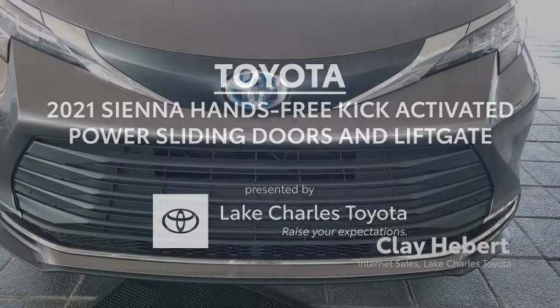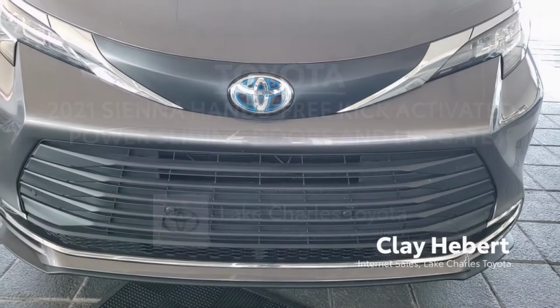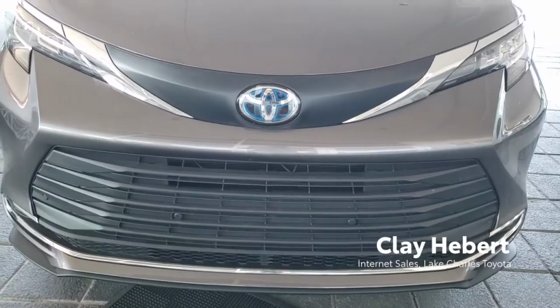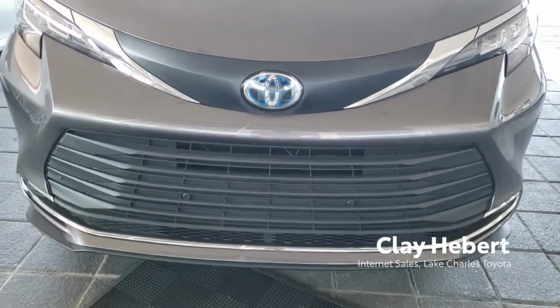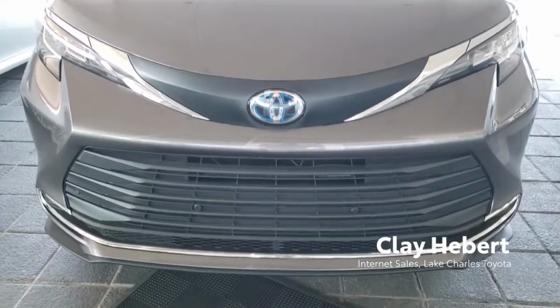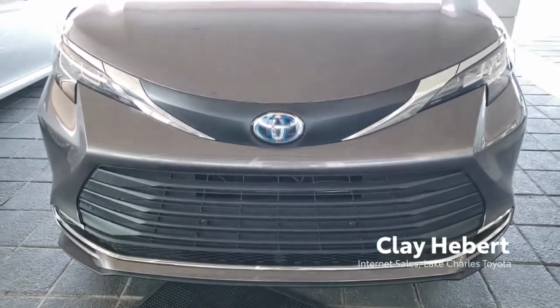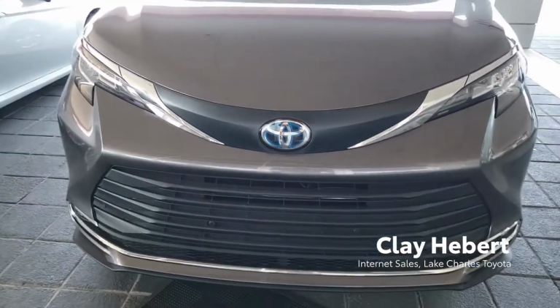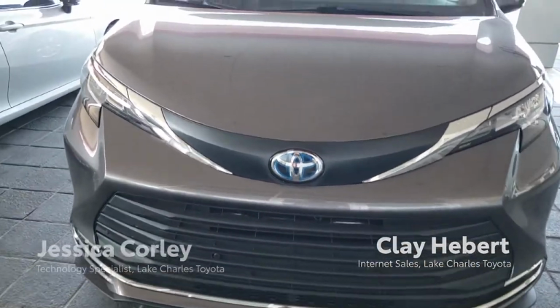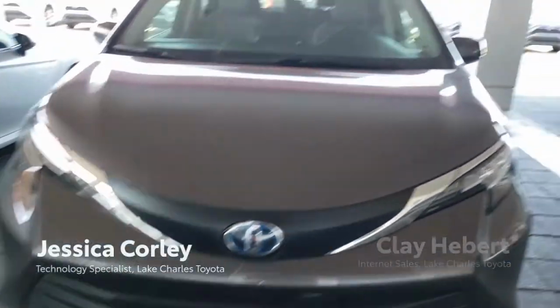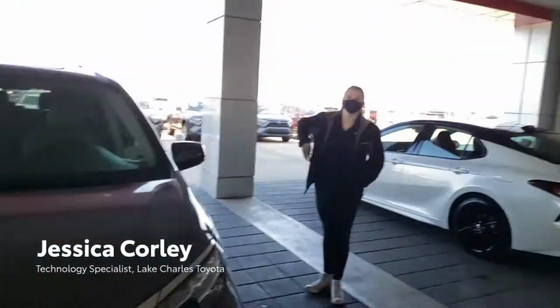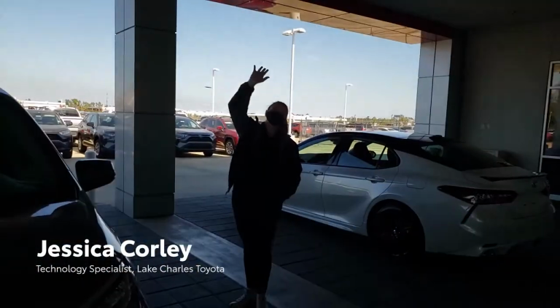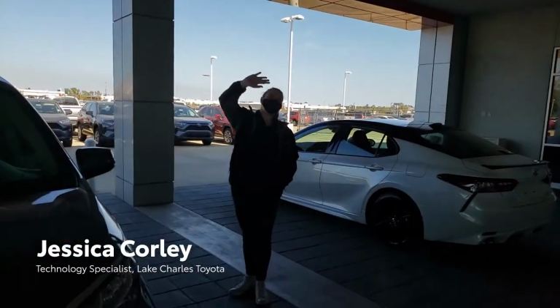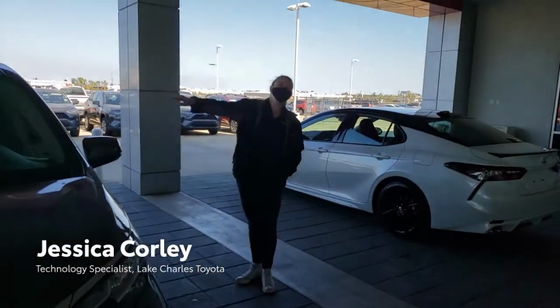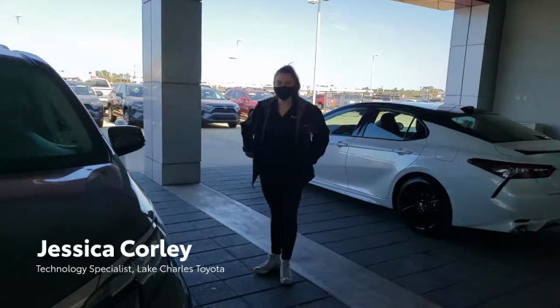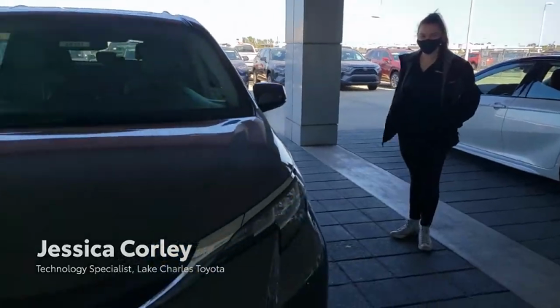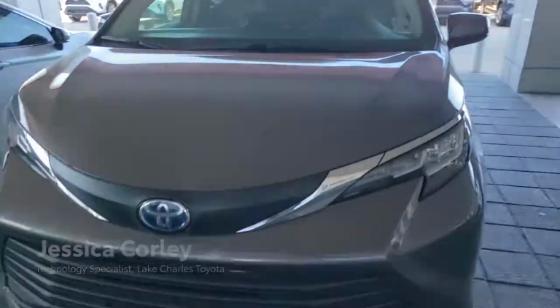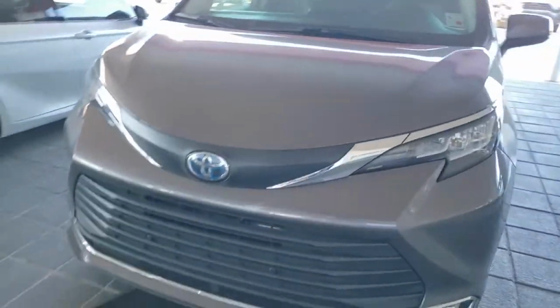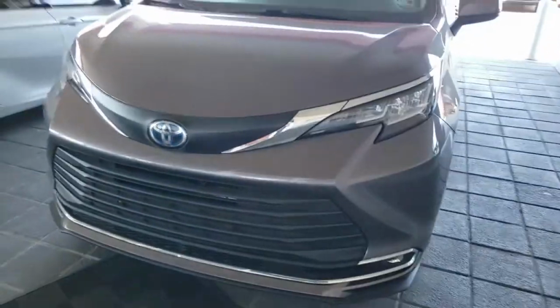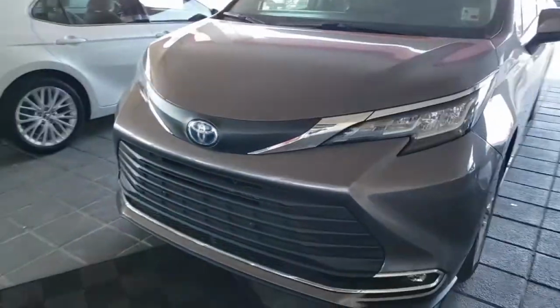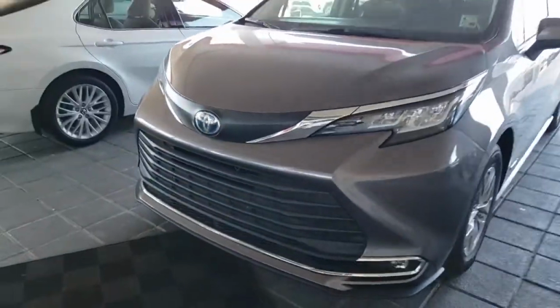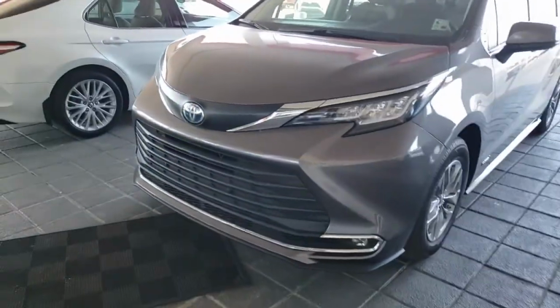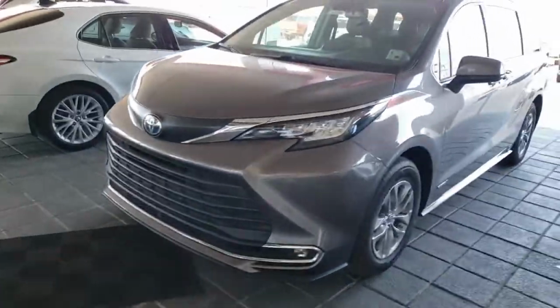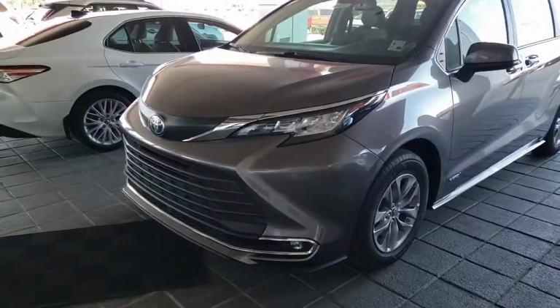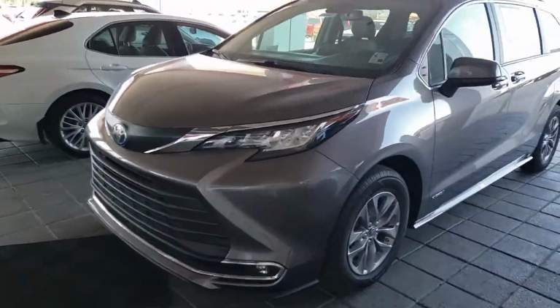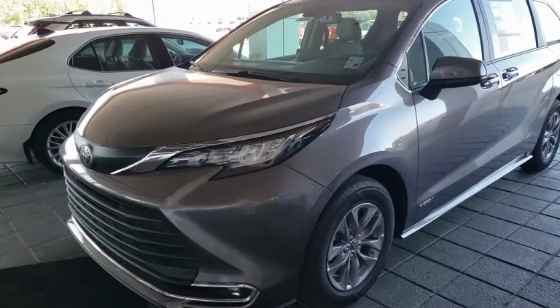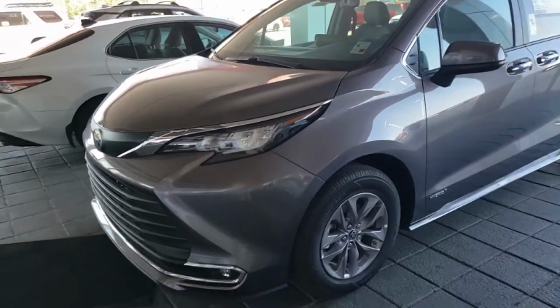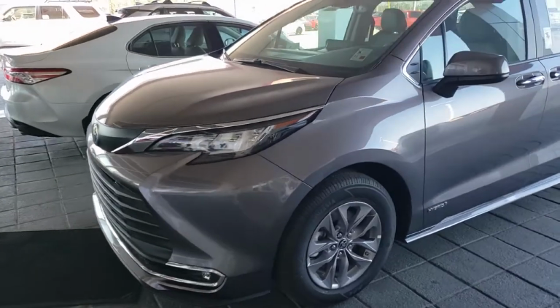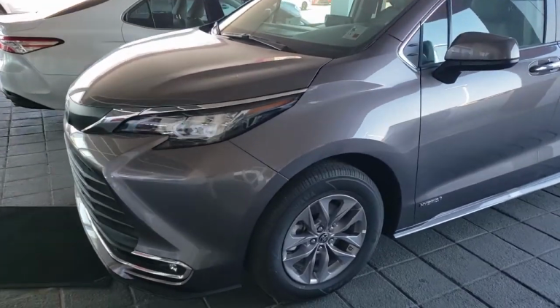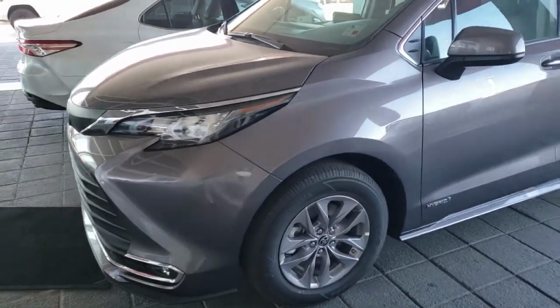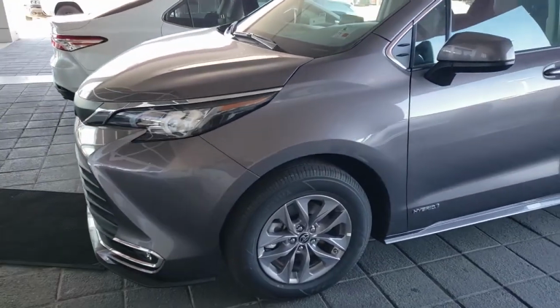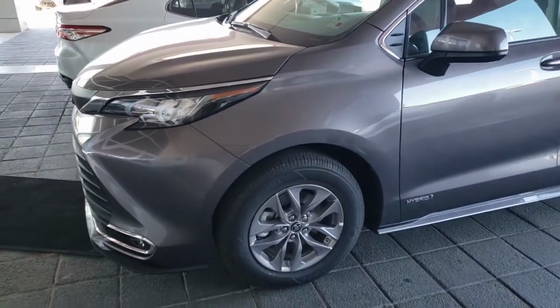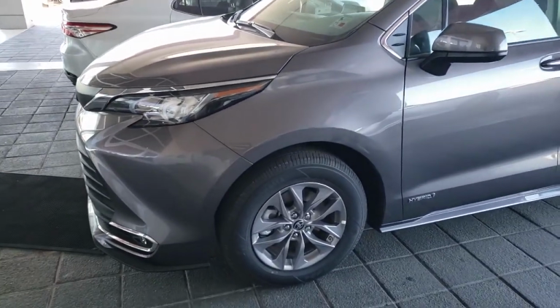Hi, this is Clay again from Lake Charles Toyota and I'm here once again with Jessica. We have got our hands on a 2021 Sienna and we wanted to go over a feature that we thought was pretty cool.